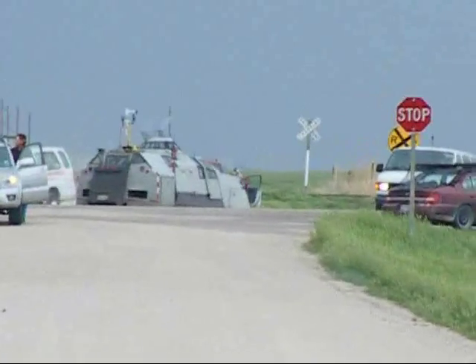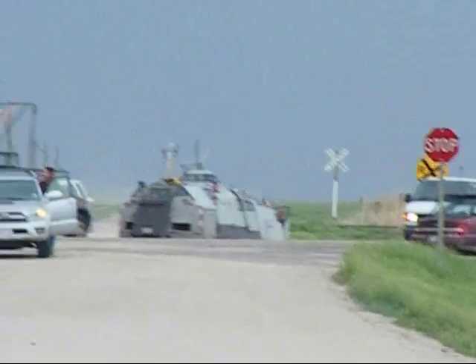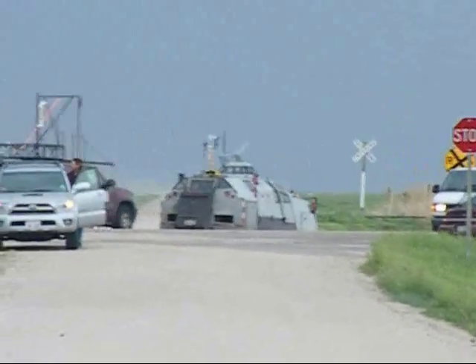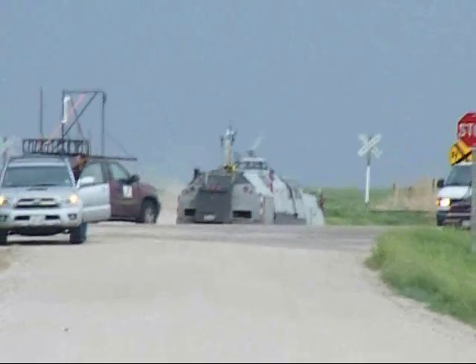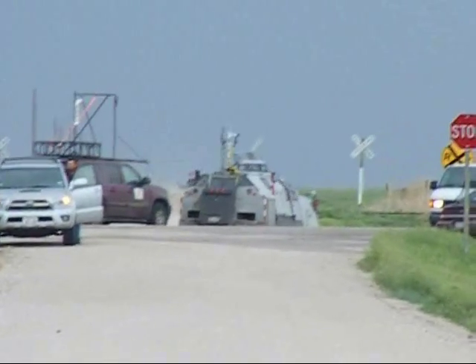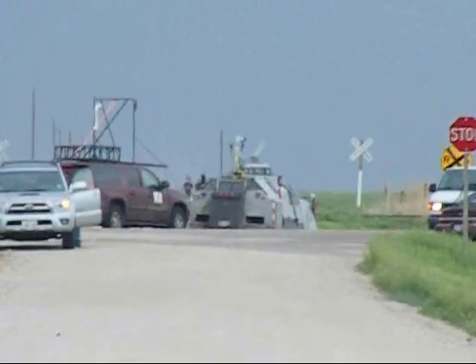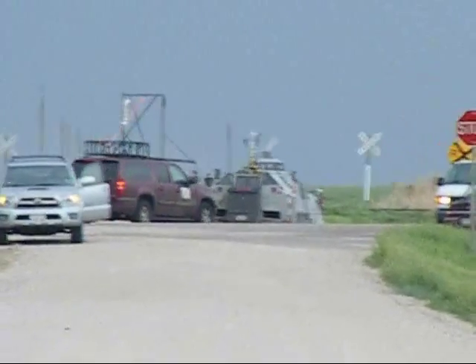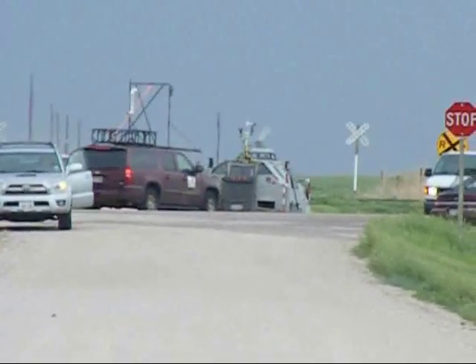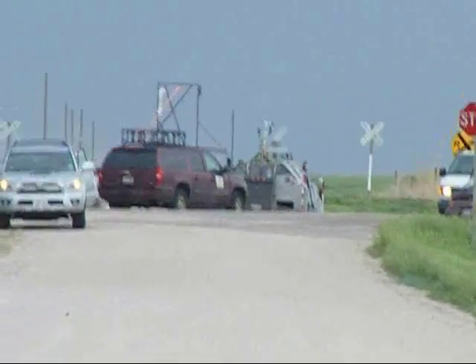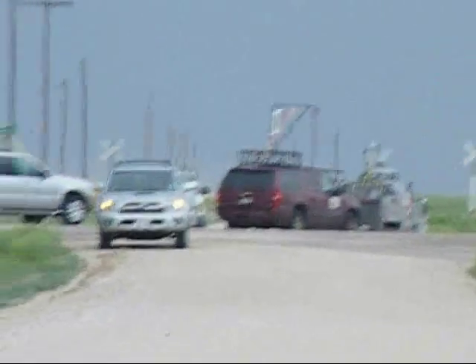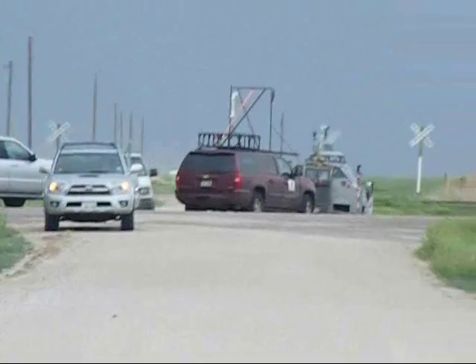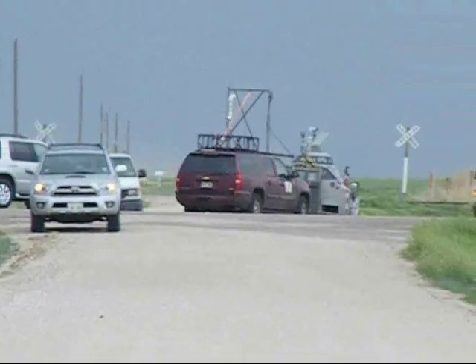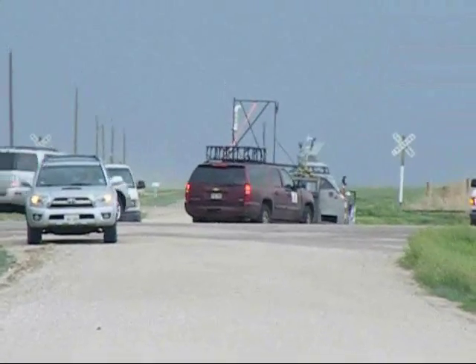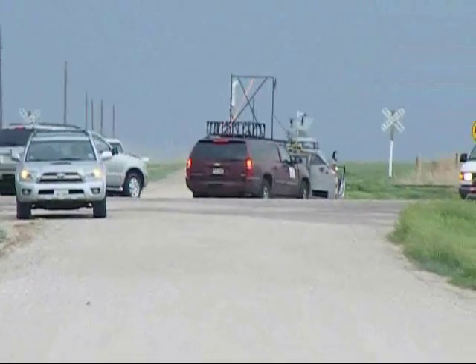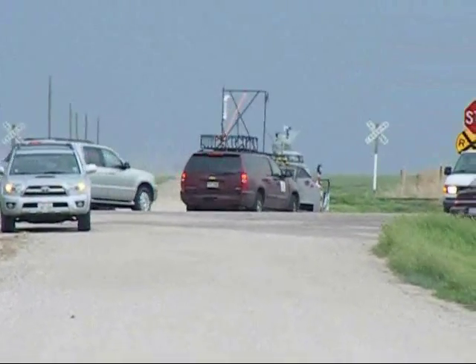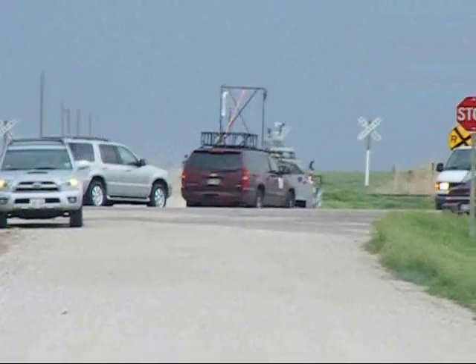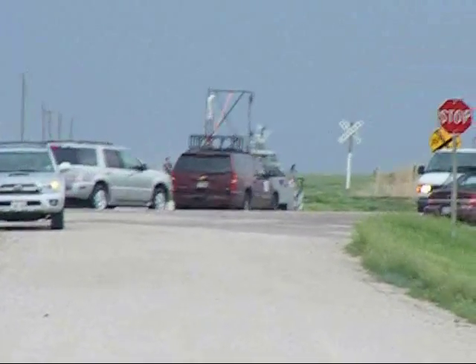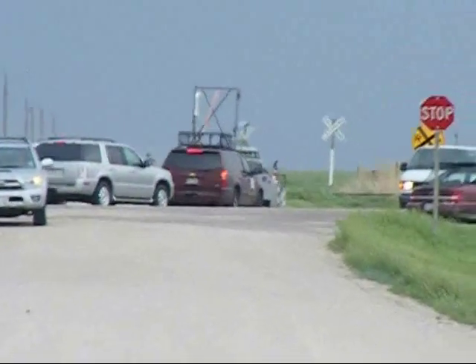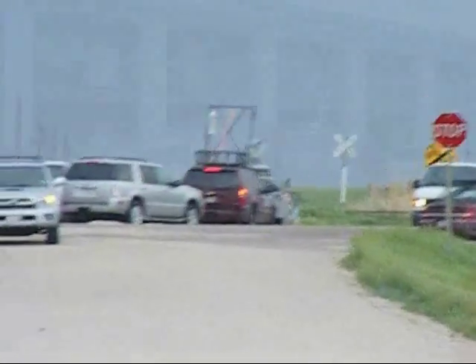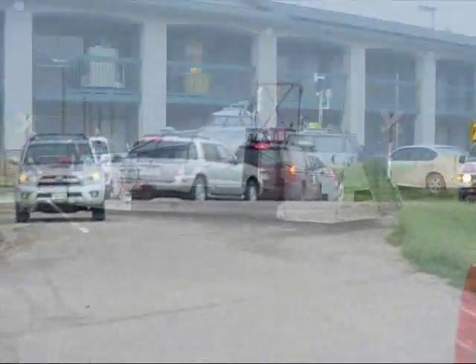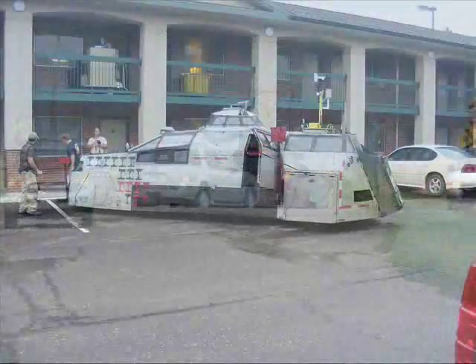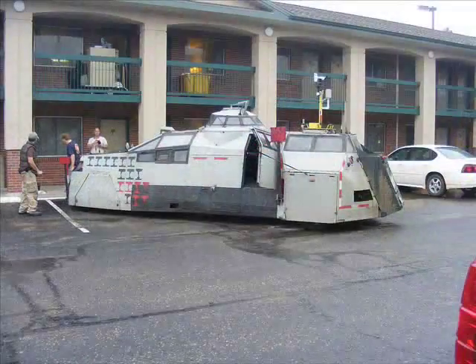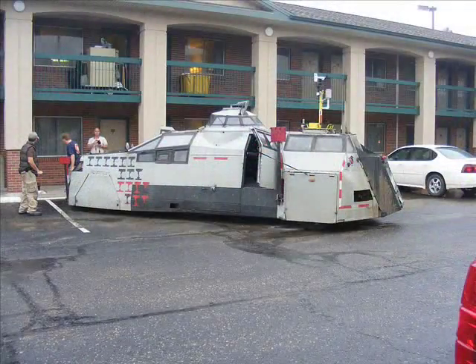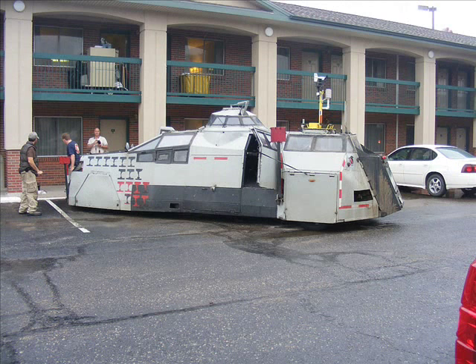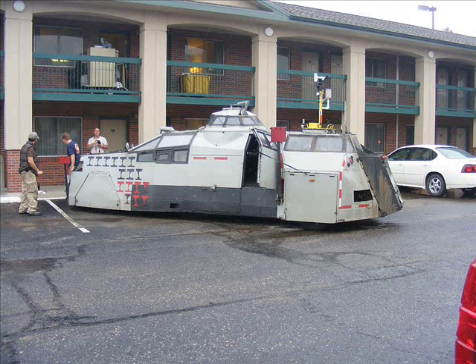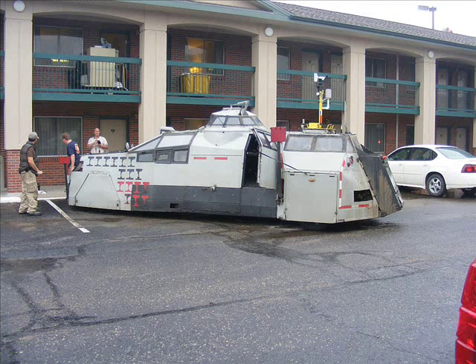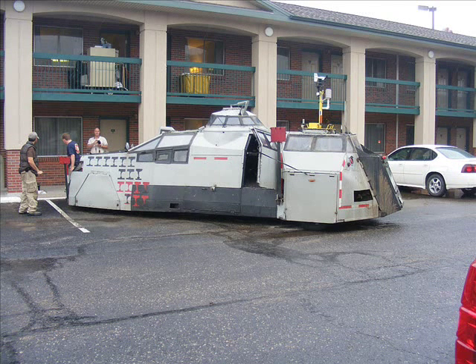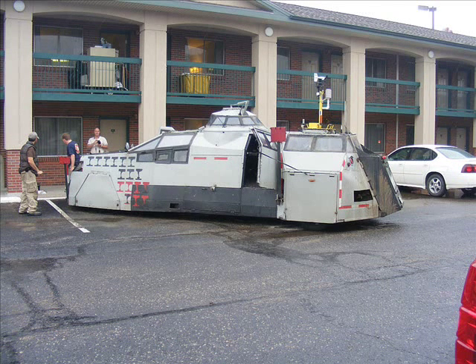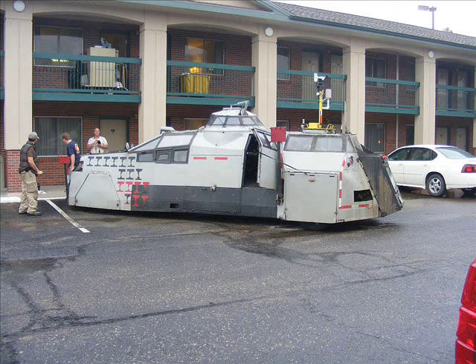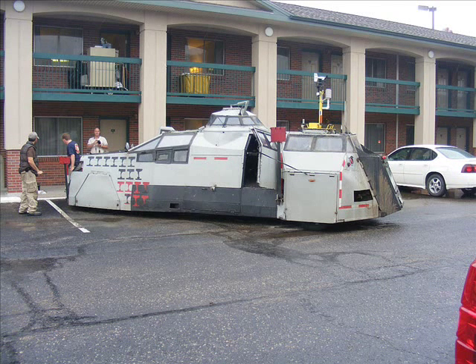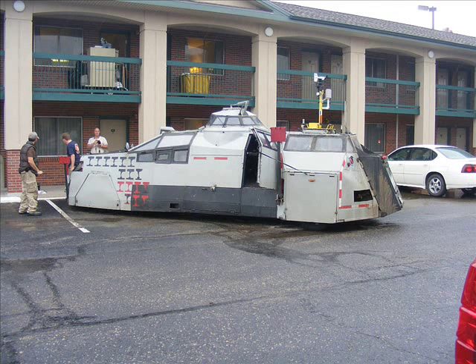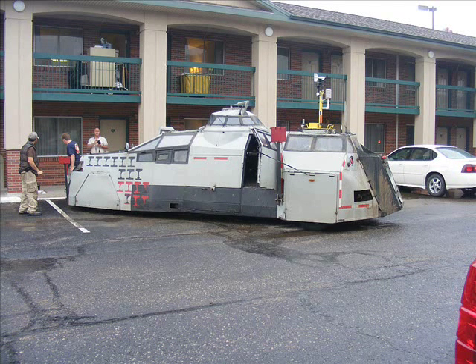Looks like the TIV has given up something in turning radius. It's a very clumsy vehicle, but moves right along — they can haul when they have to. It's pretty interesting and a real-life Mad Max encounter.